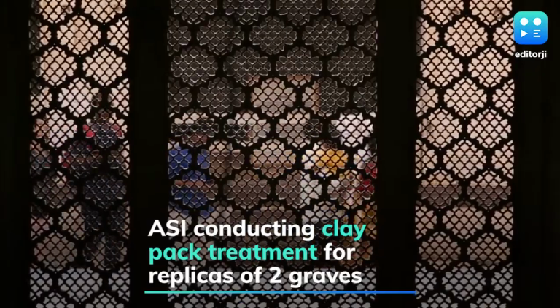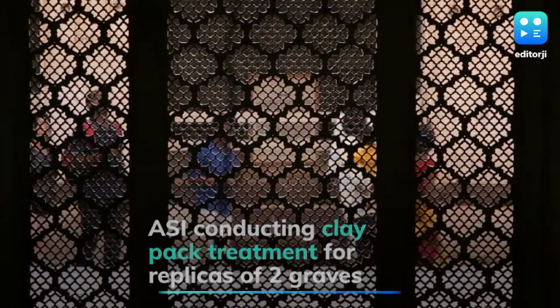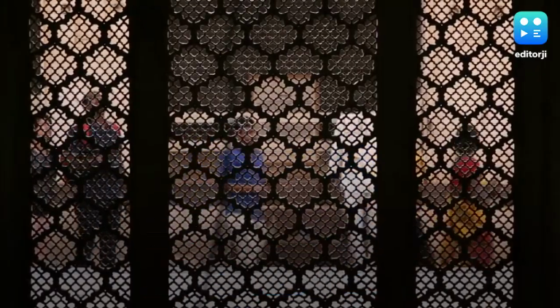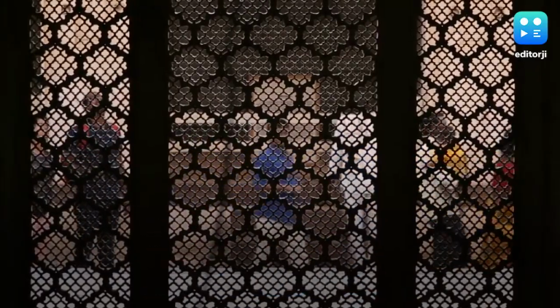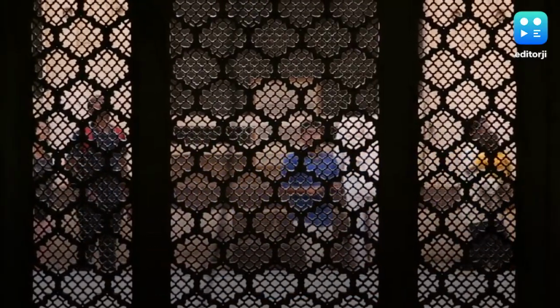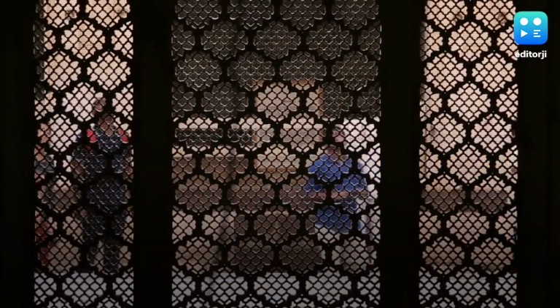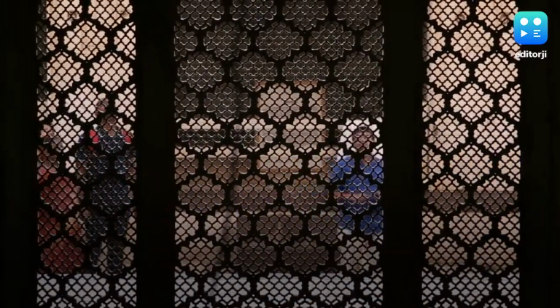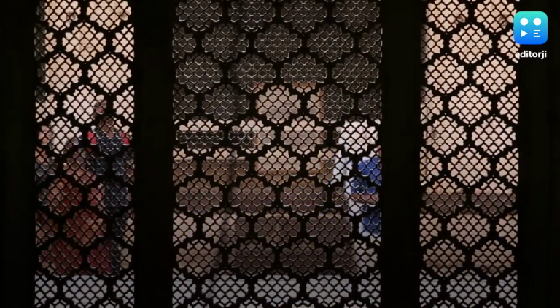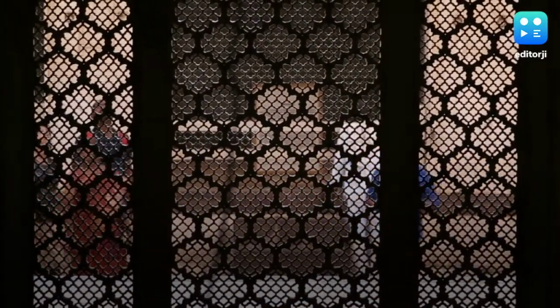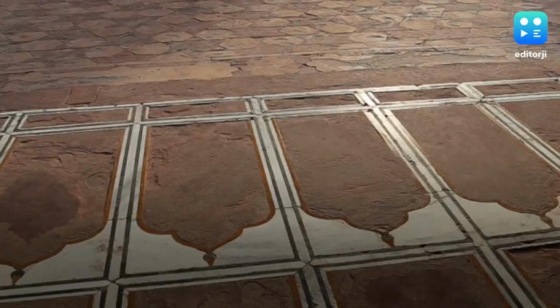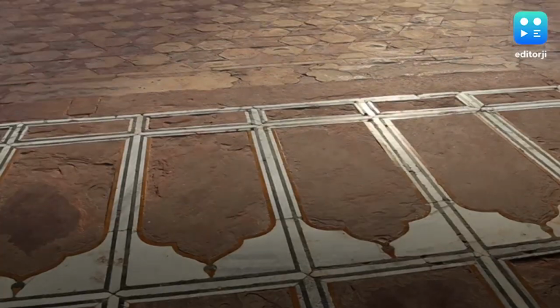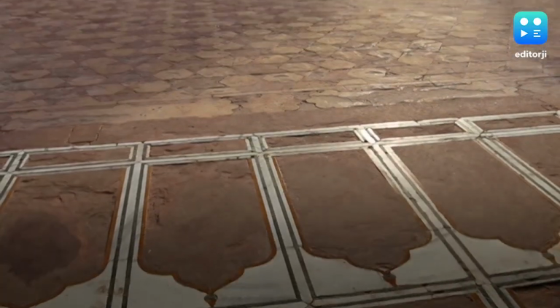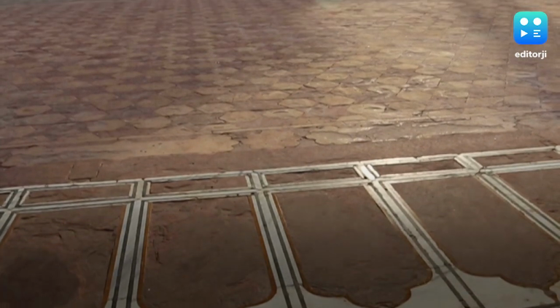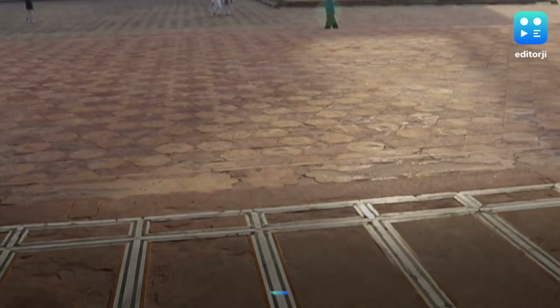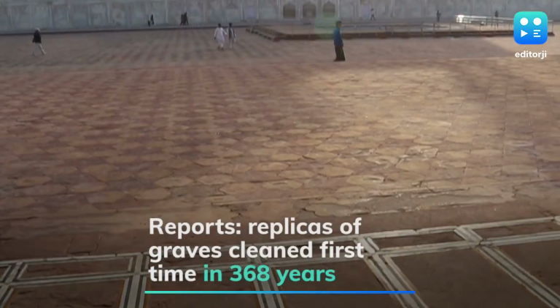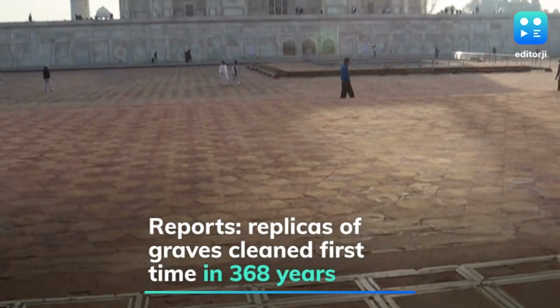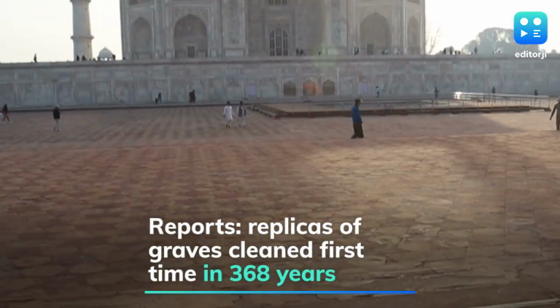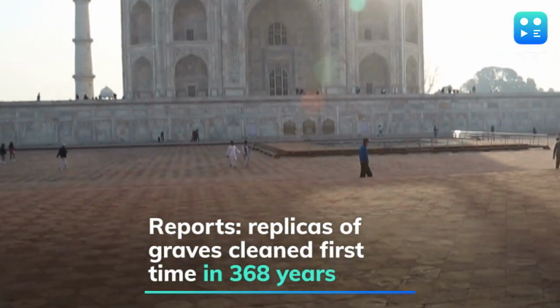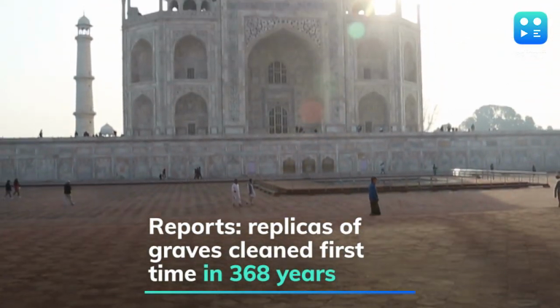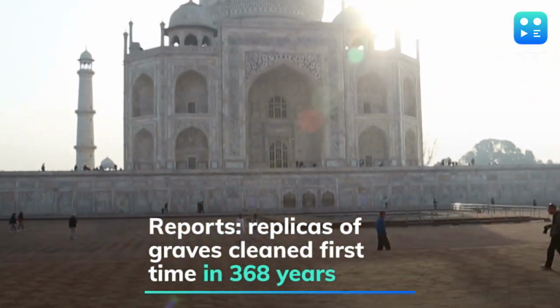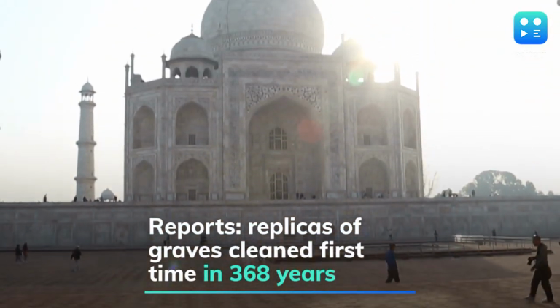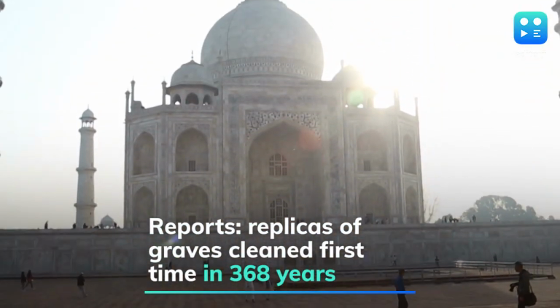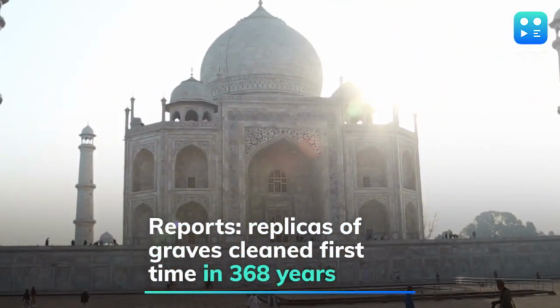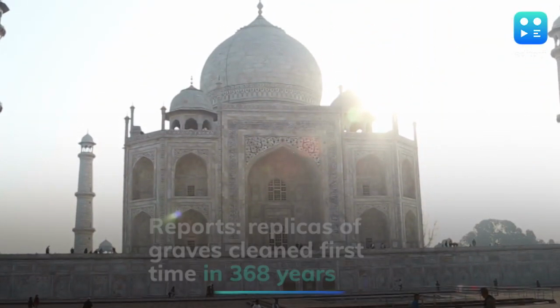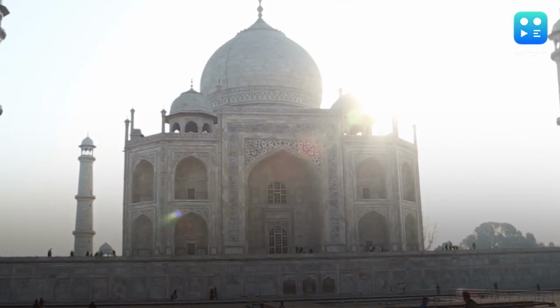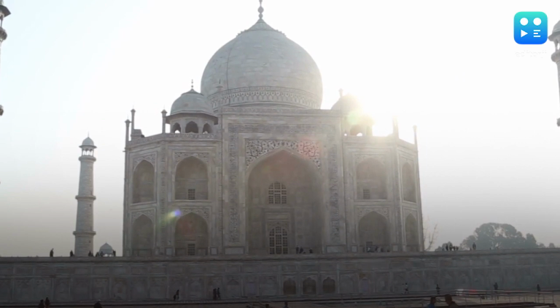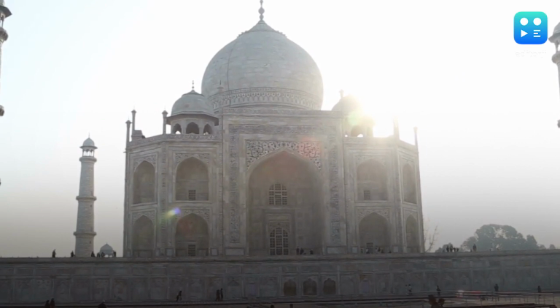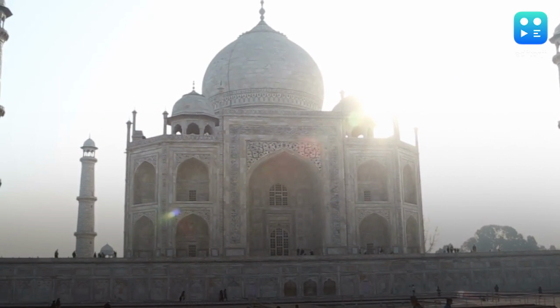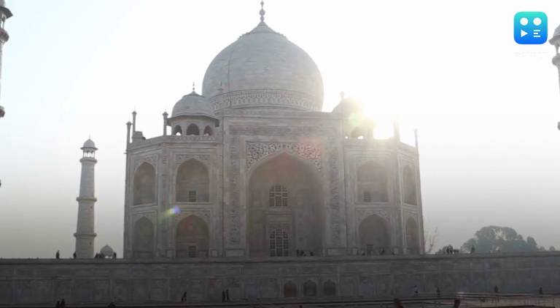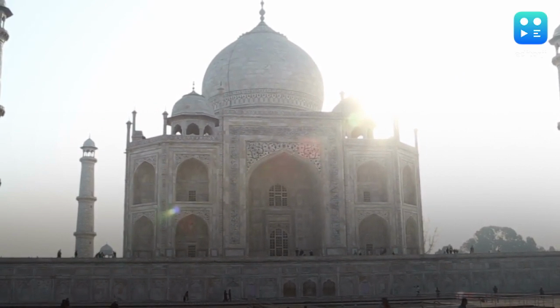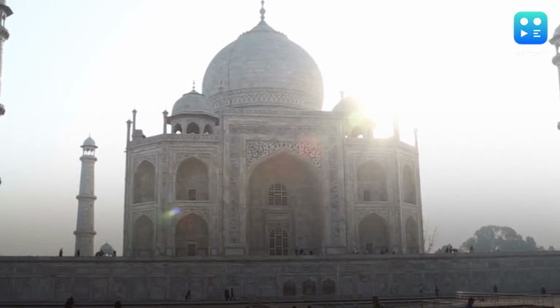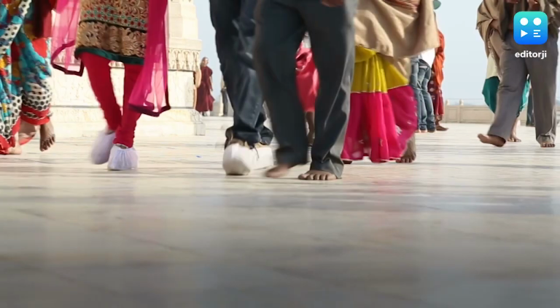This is reportedly the first time the replicas of the graves have been cleaned since the emperor and his queen were buried 368 years ago. The original graves of Shah Jahan and Mumtaz lie in a chamber below the crypt containing them.